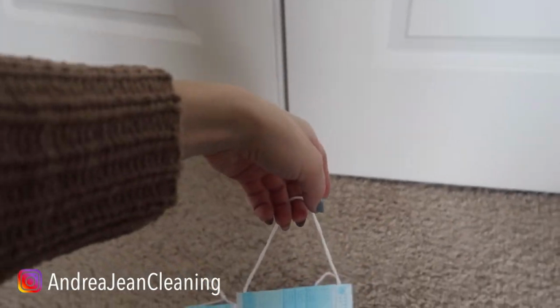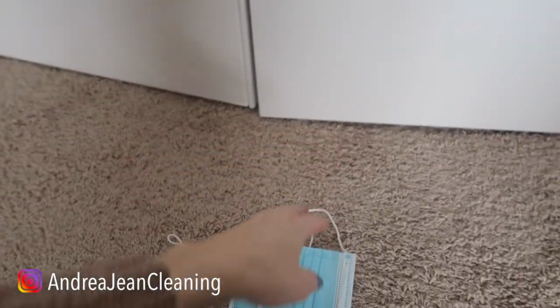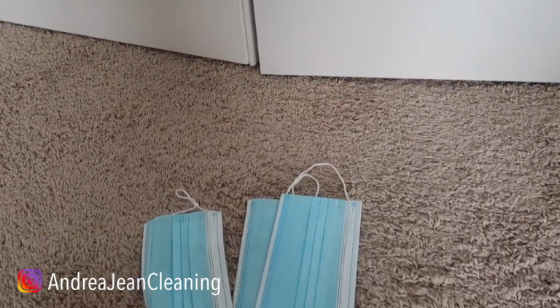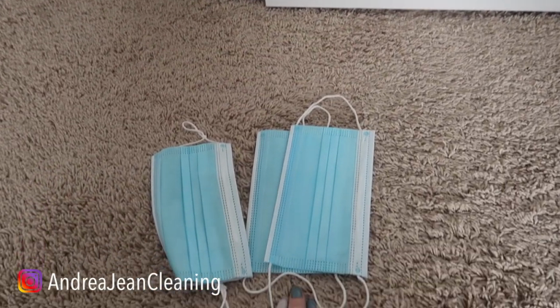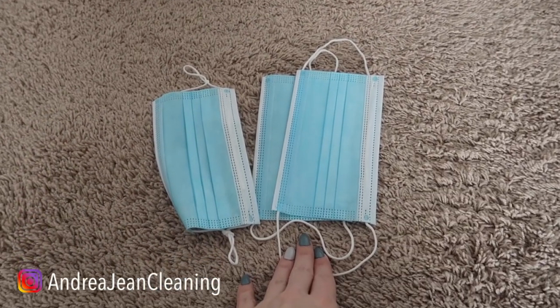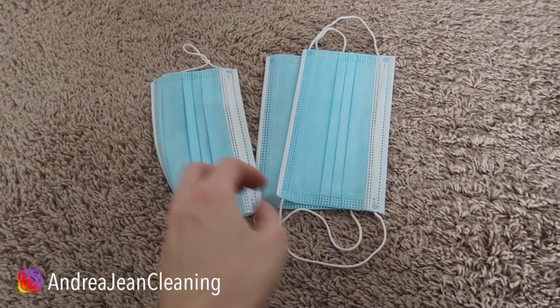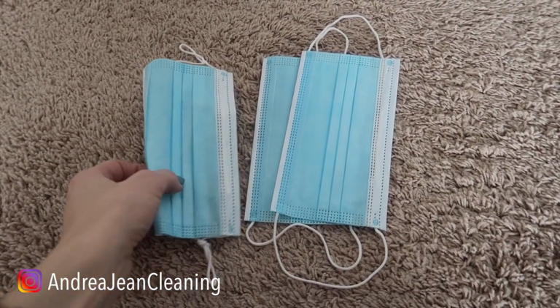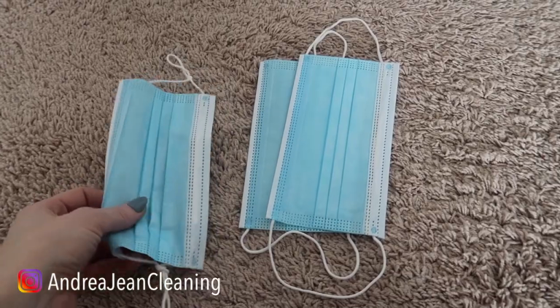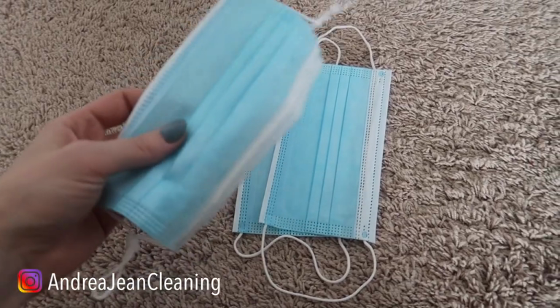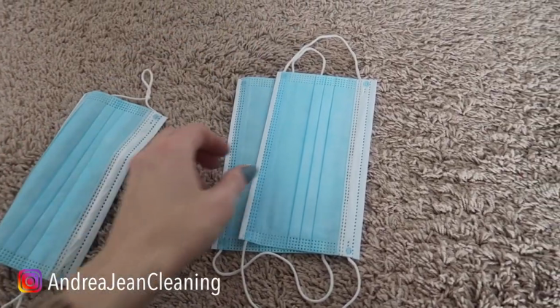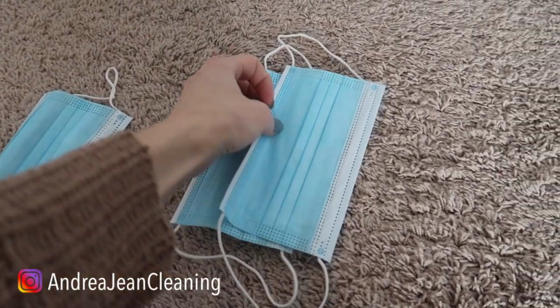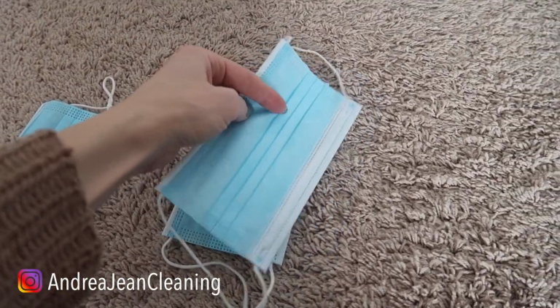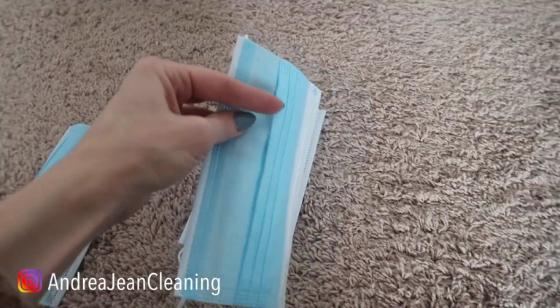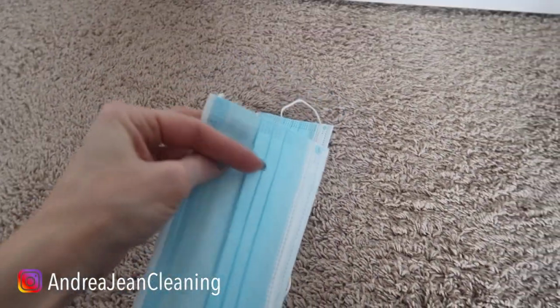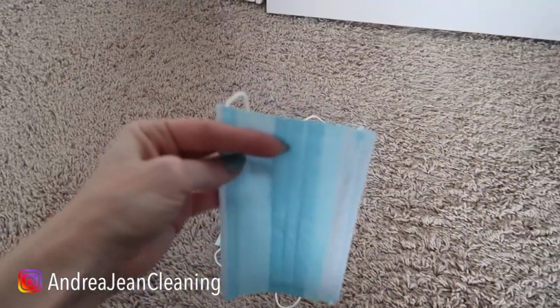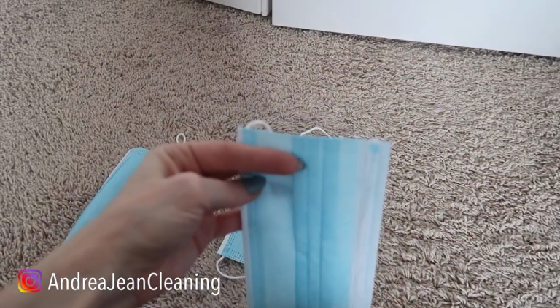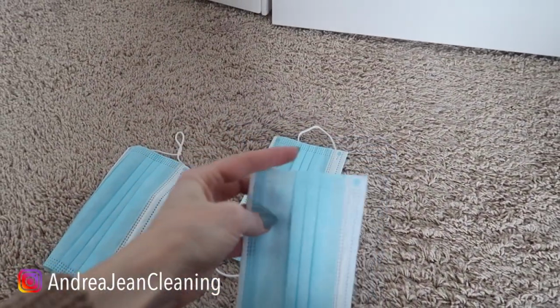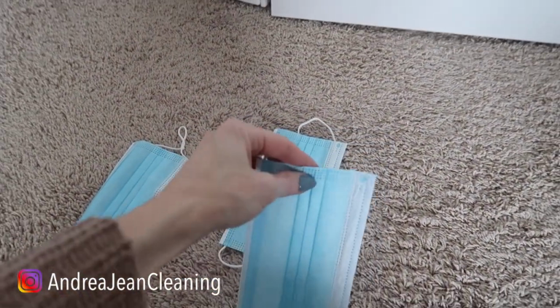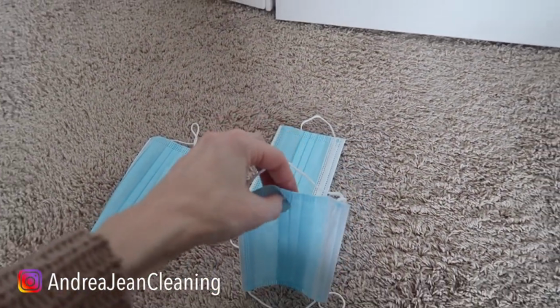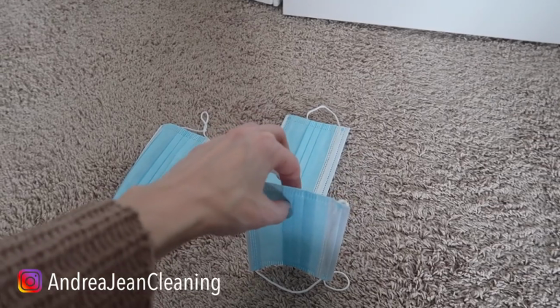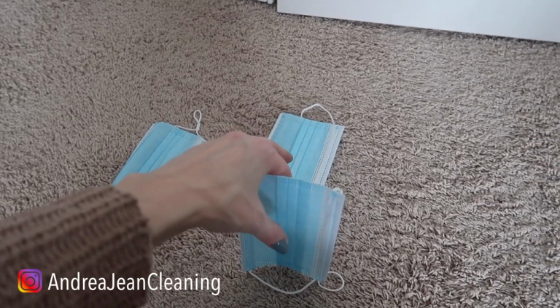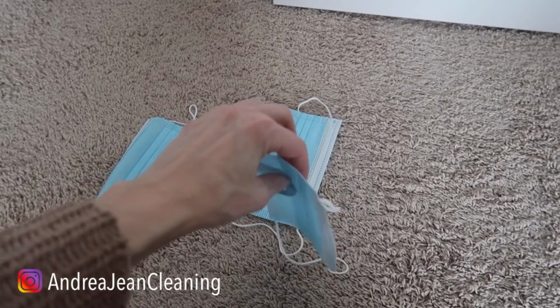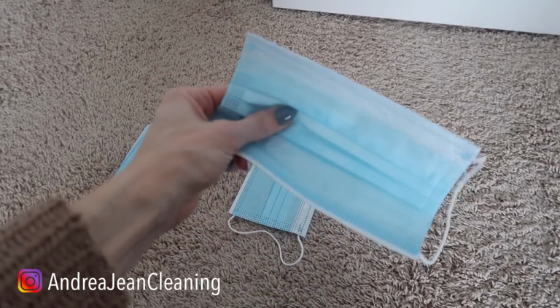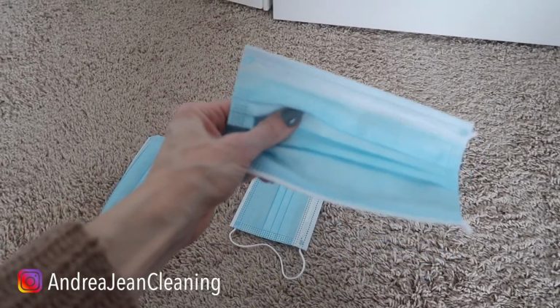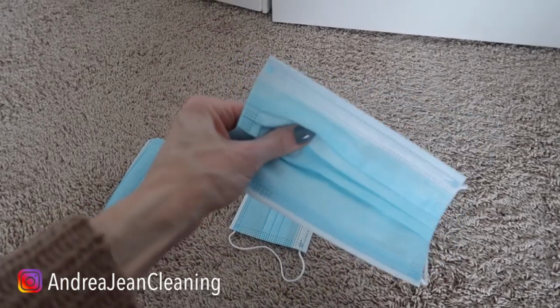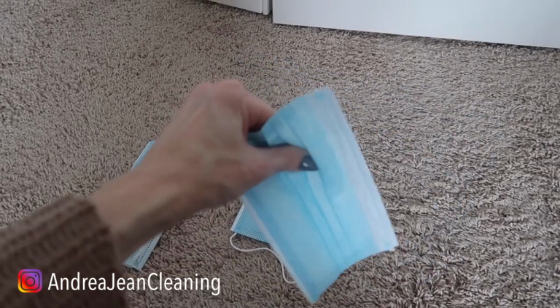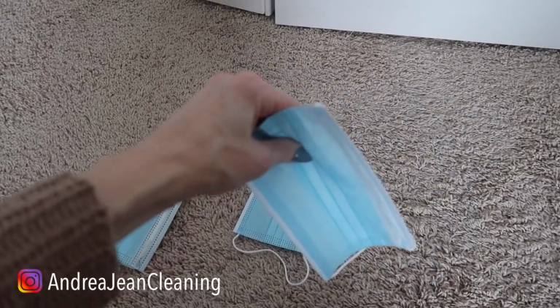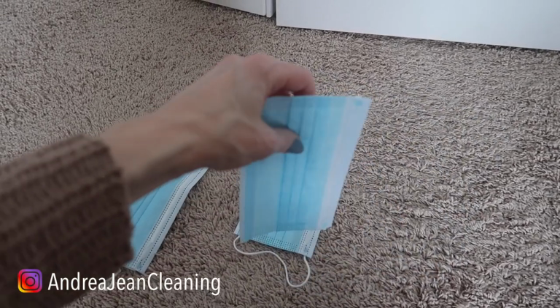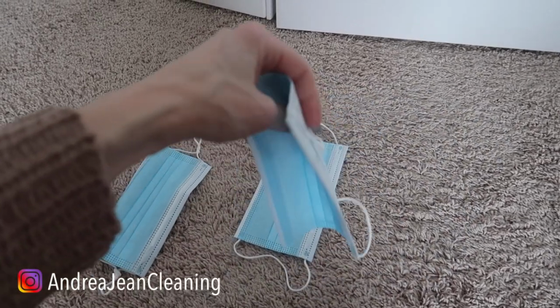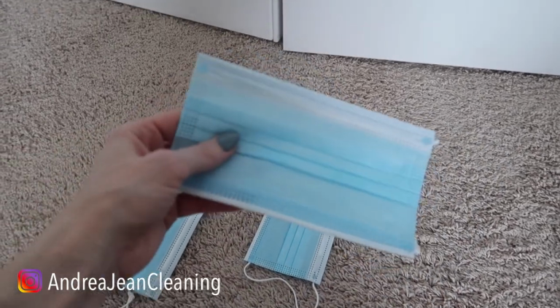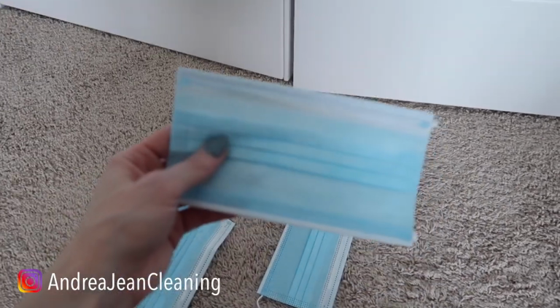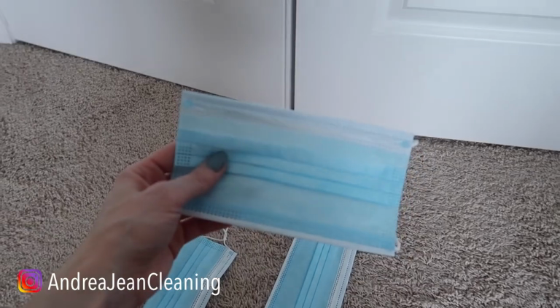Let me show you exactly what you need to do. First things first, you're going to cut off the top of your face mask, and once you do that it's going to open up. This is two-ply, so there's a layer inside, and you're going to get a really nice sachet.